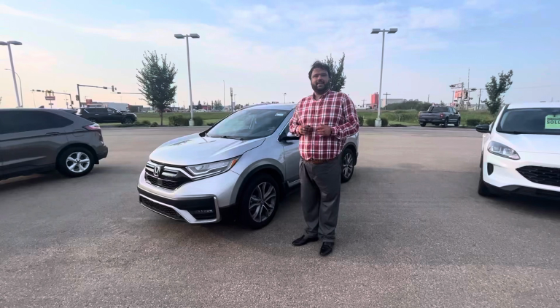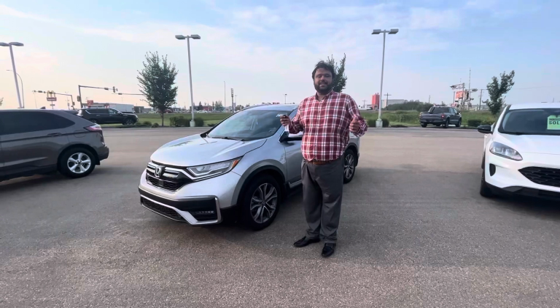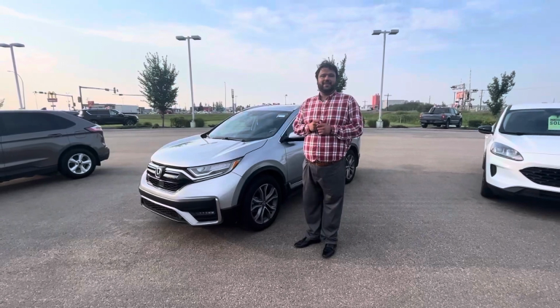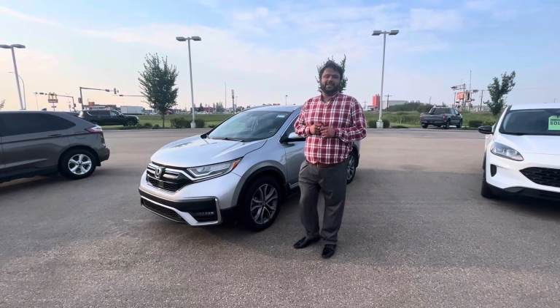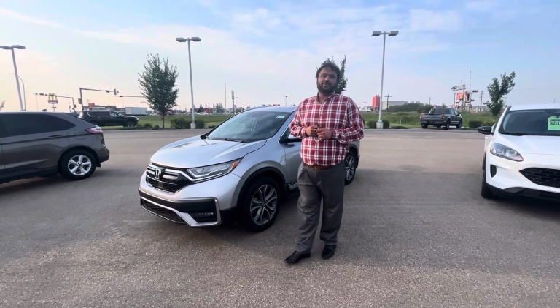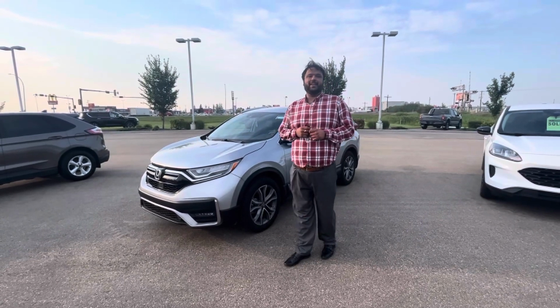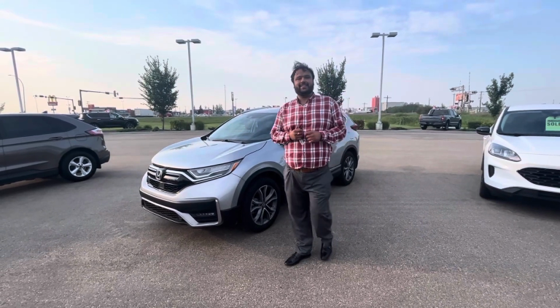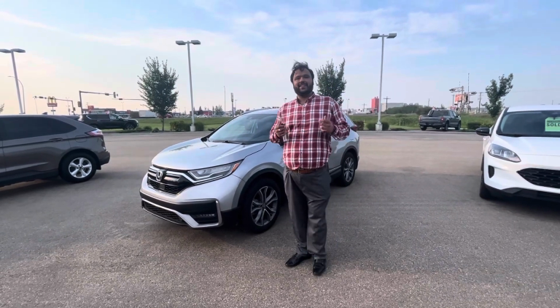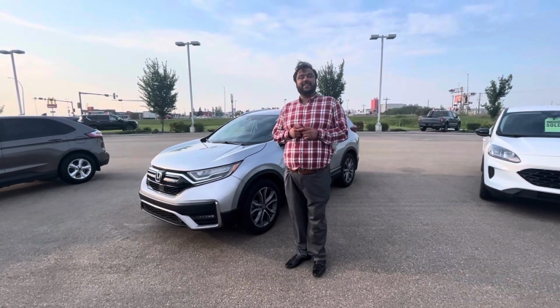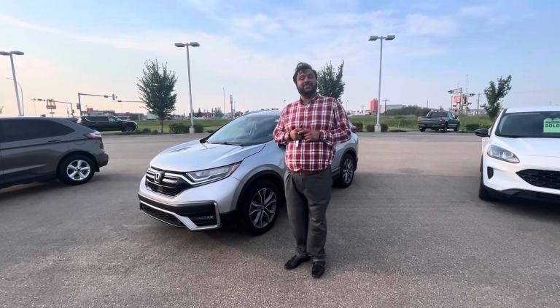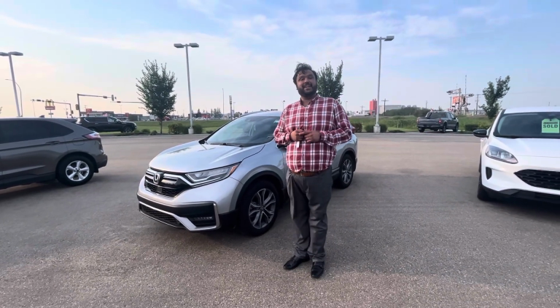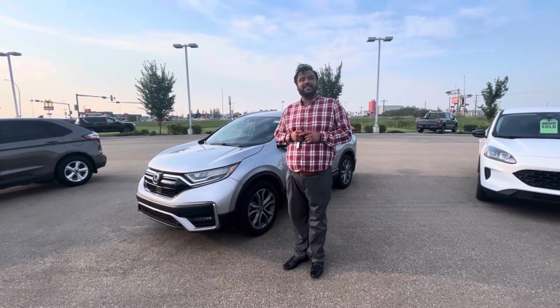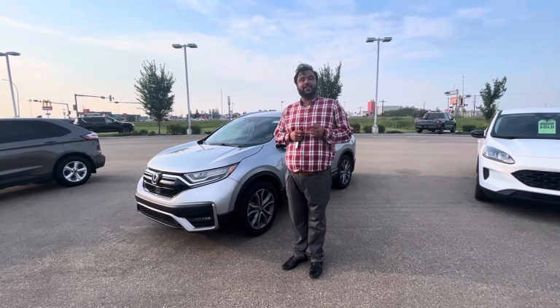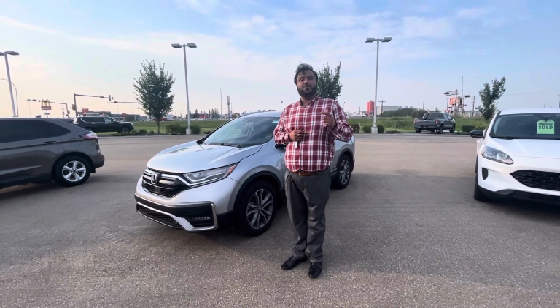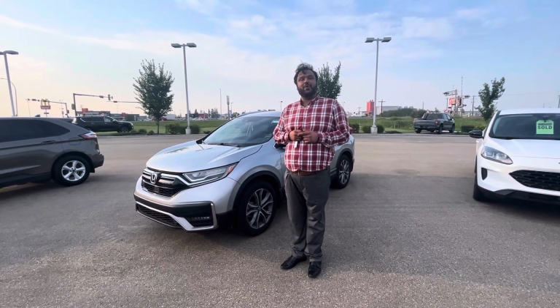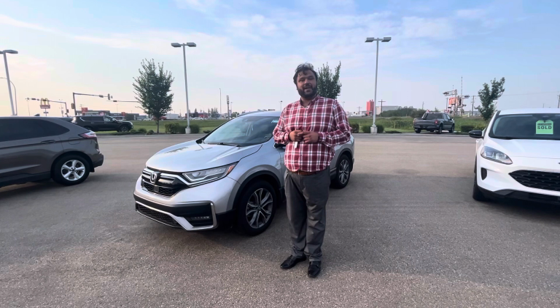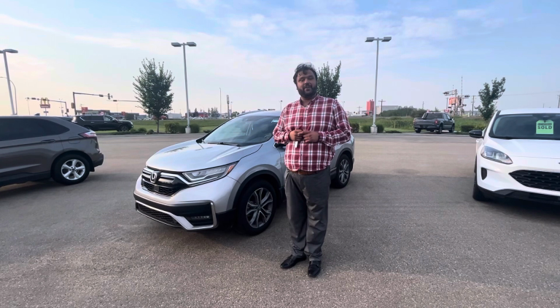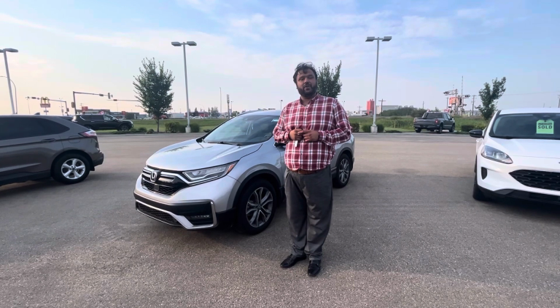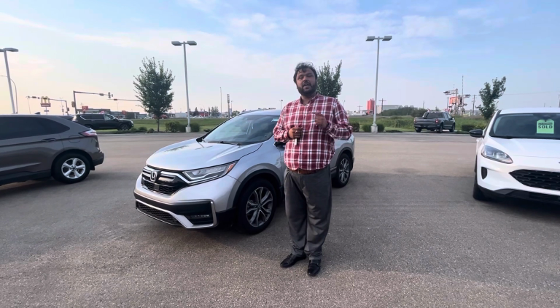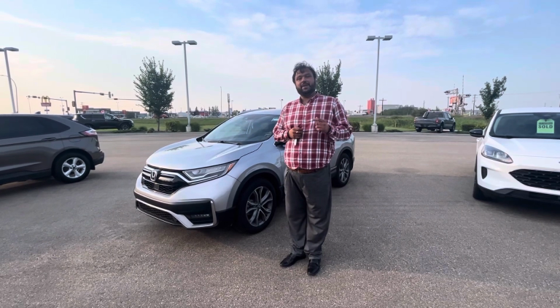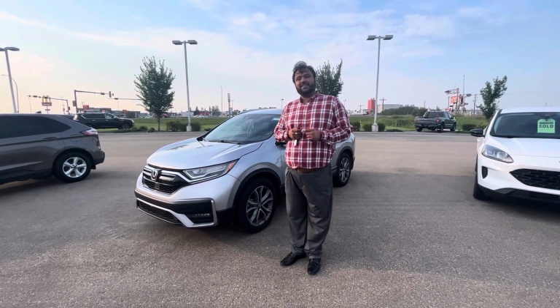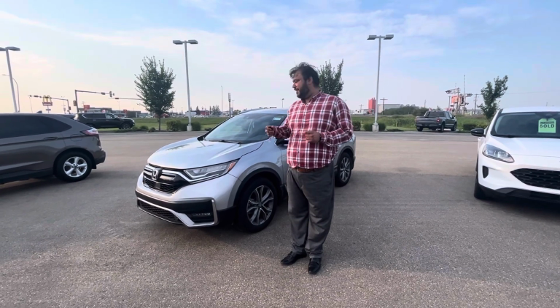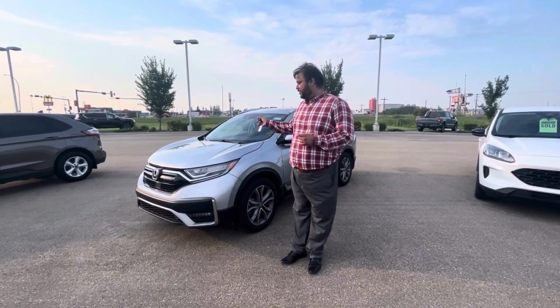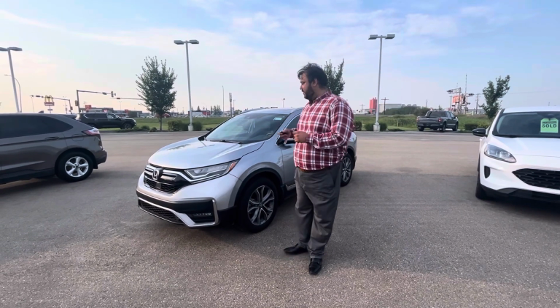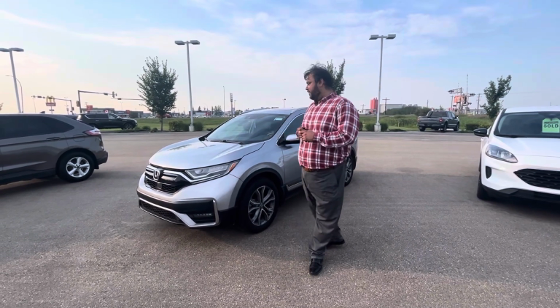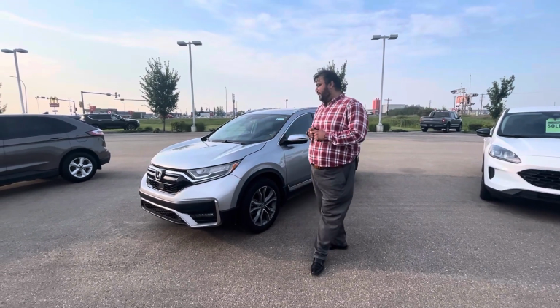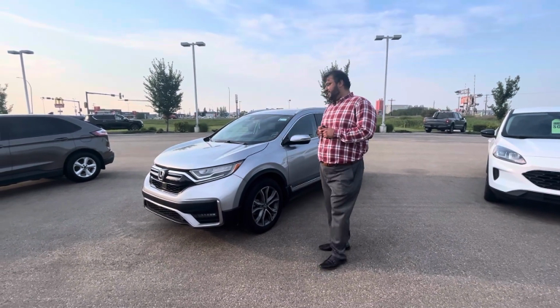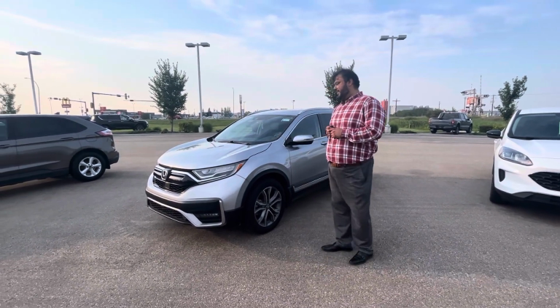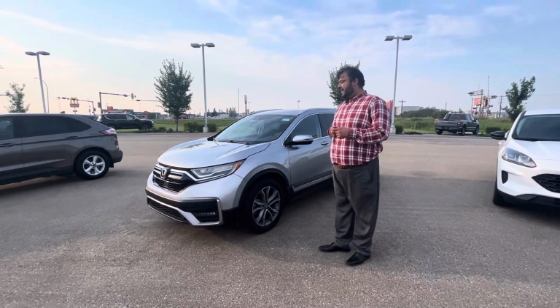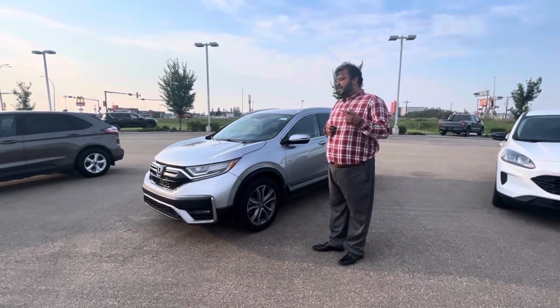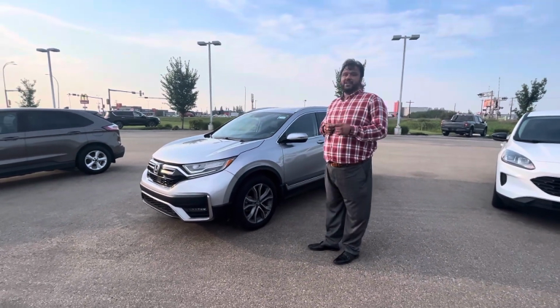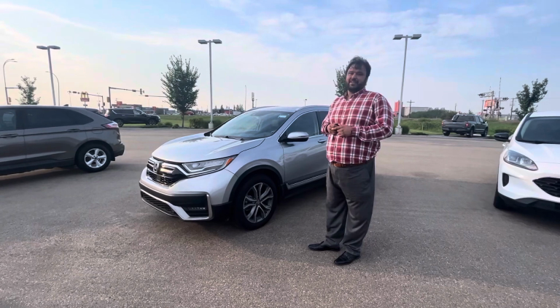Hi, Jolene Bakari with LA Nissan, Canada's High Surrey Nissan dealership. Just wanted to go ahead and make a video for you, put a face to the name and show you the beautiful Honda CR-V that you're interested in.